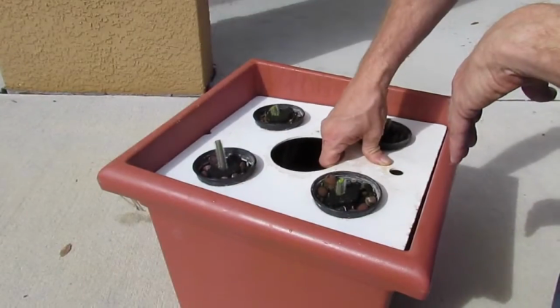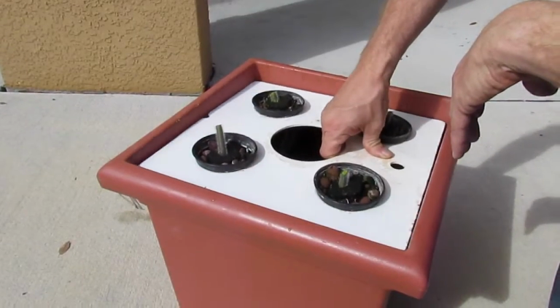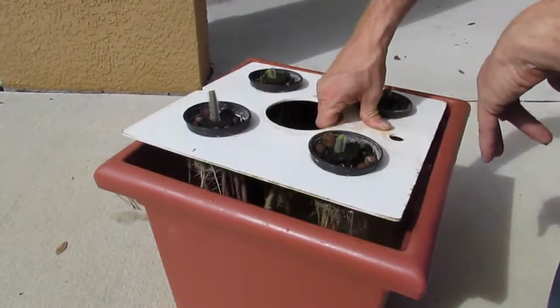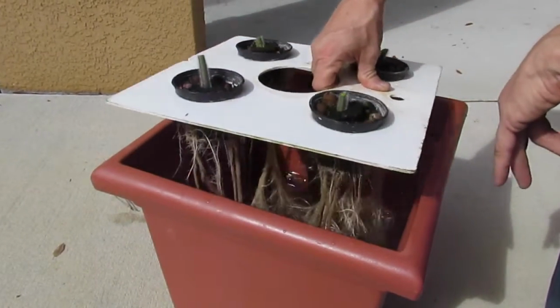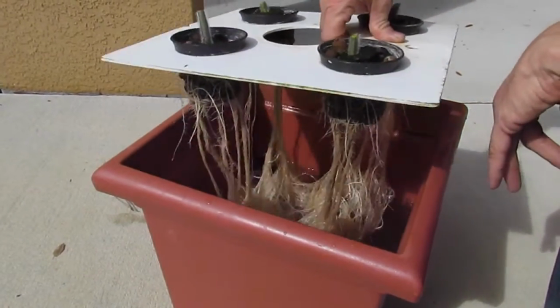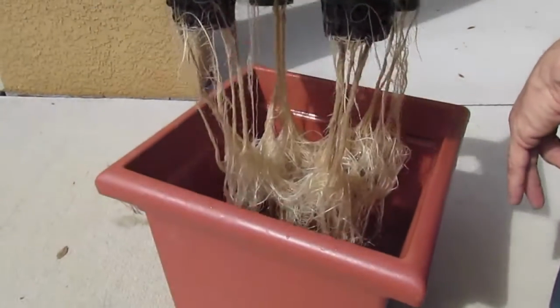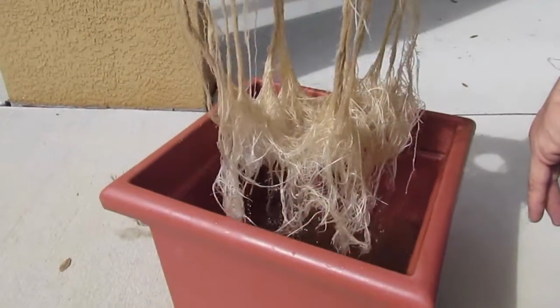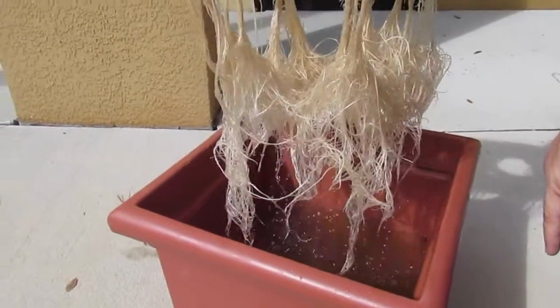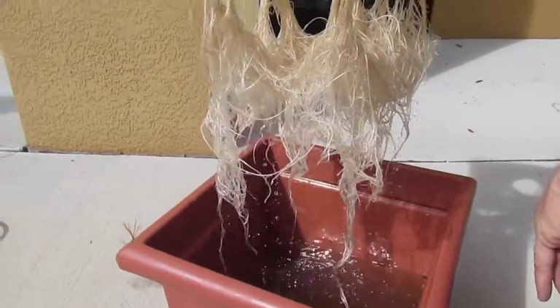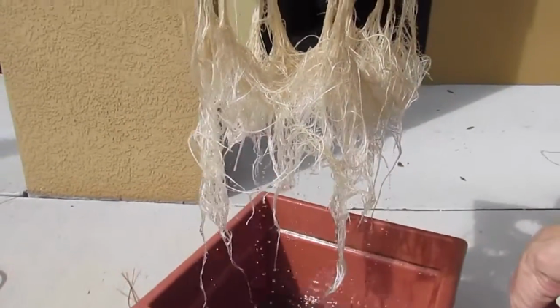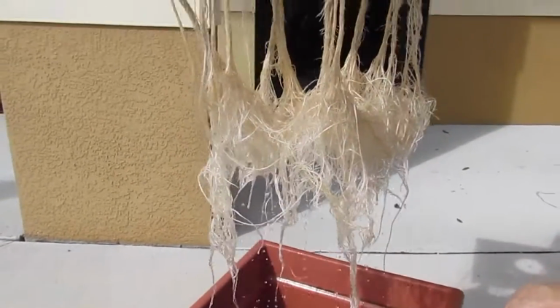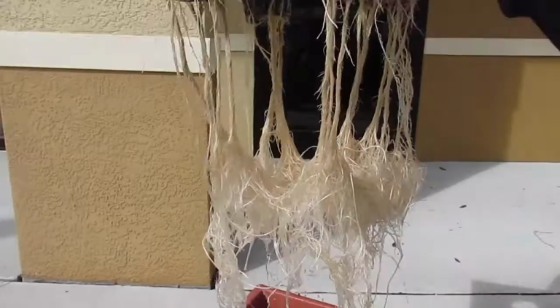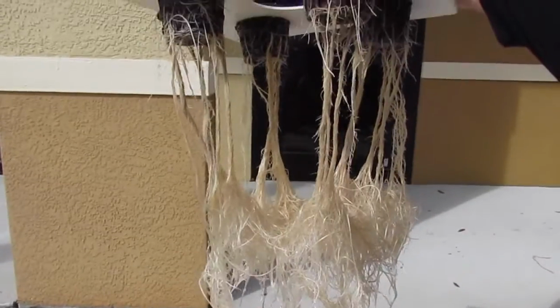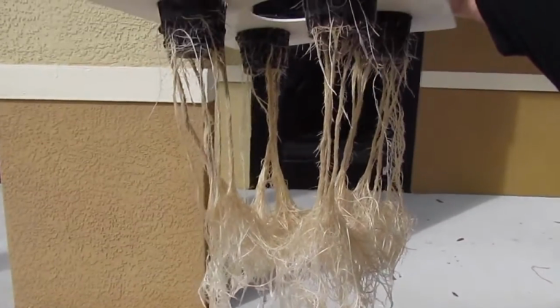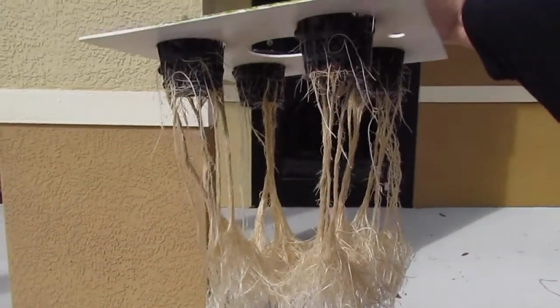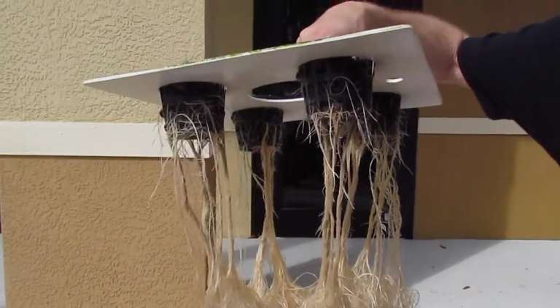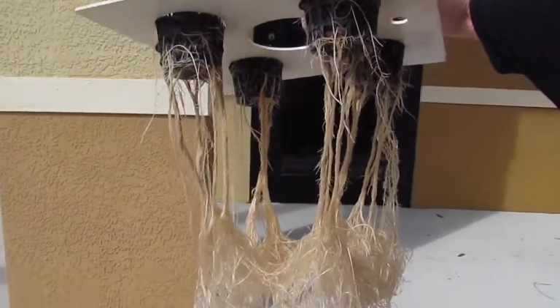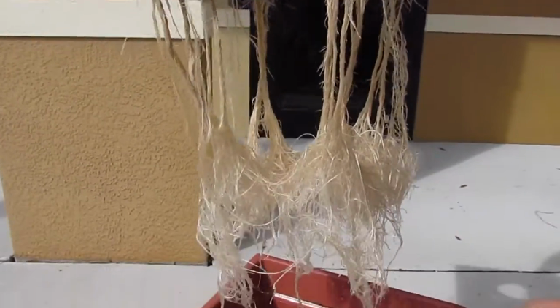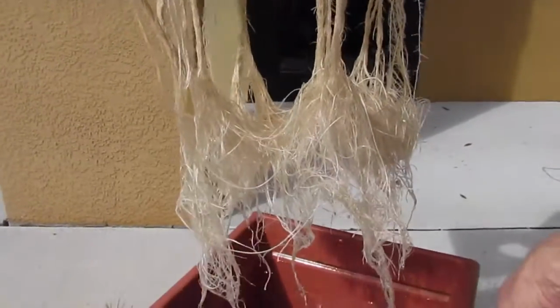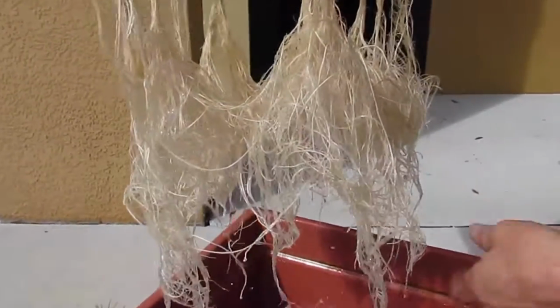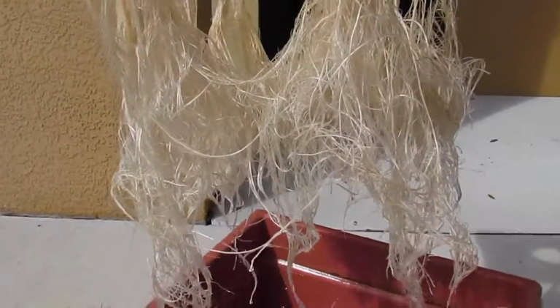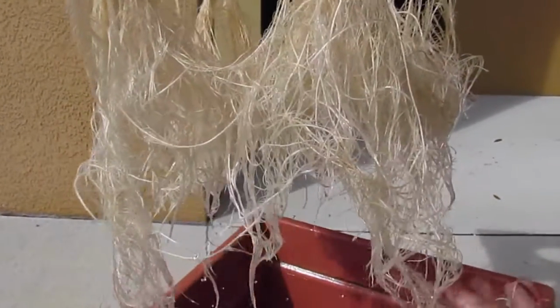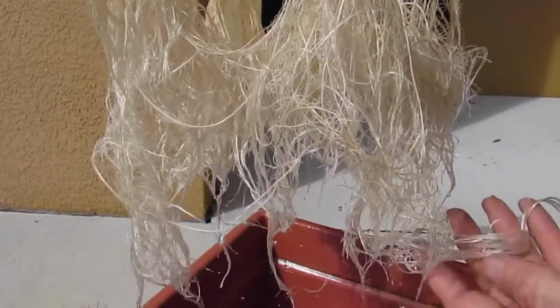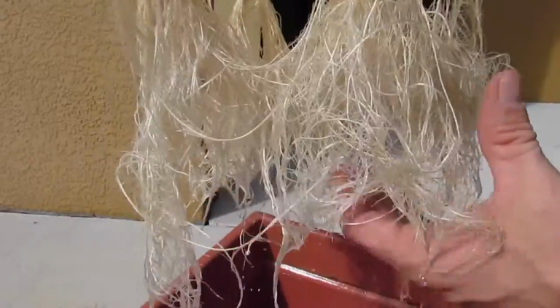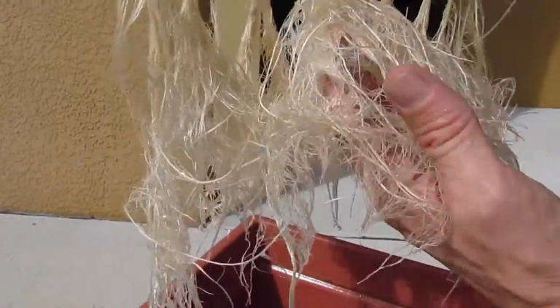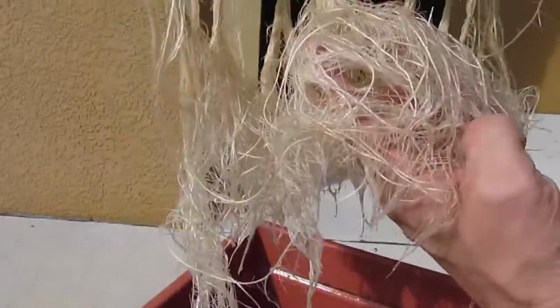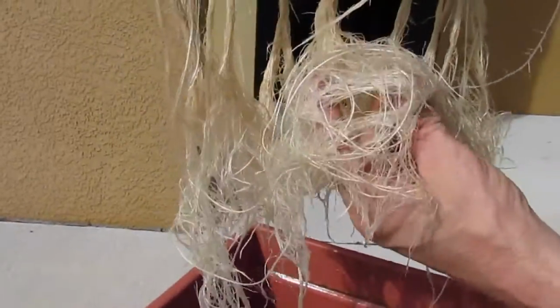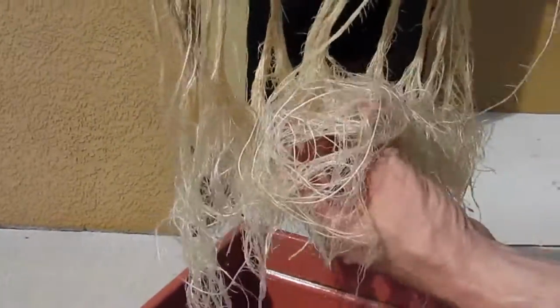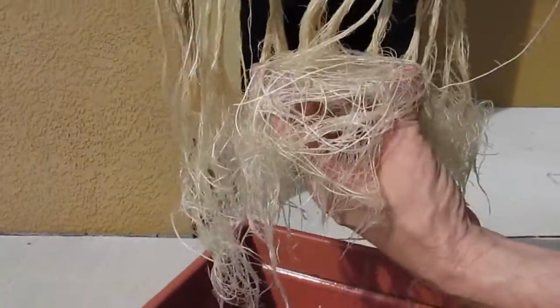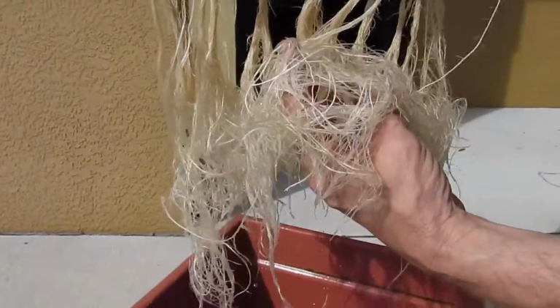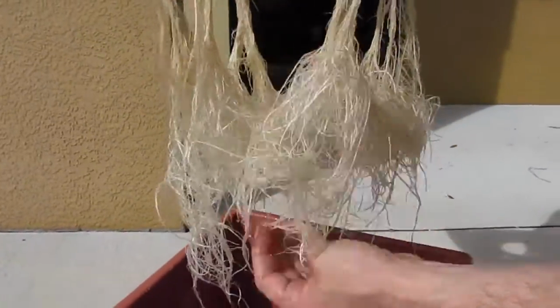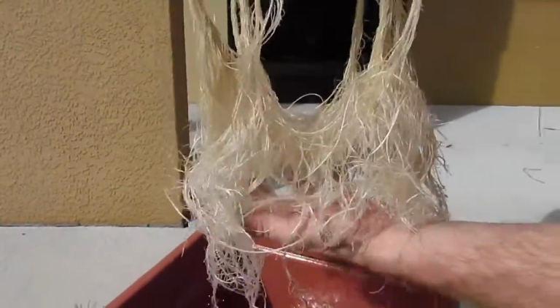Hey guys, I just wanted to bring this one out into the sun to show you exactly what this looks like. This is three weeks under the extreme veg 5 watt using Cree LEDs. And look at these roots — they just really speak for themselves.